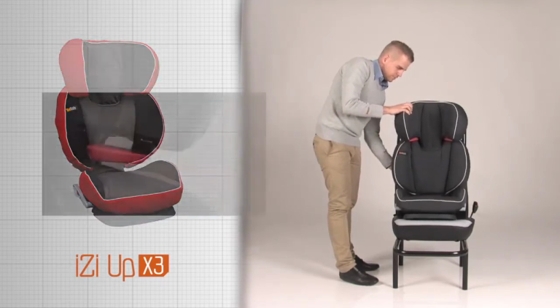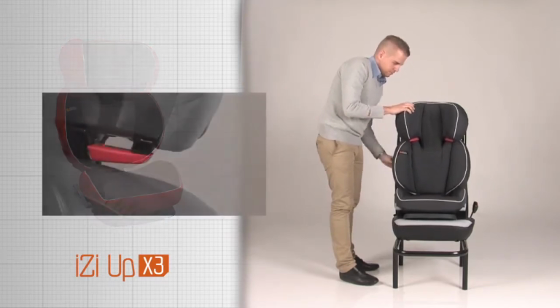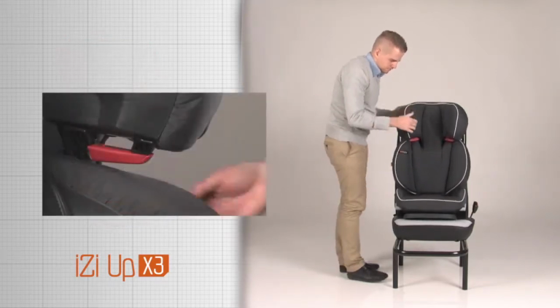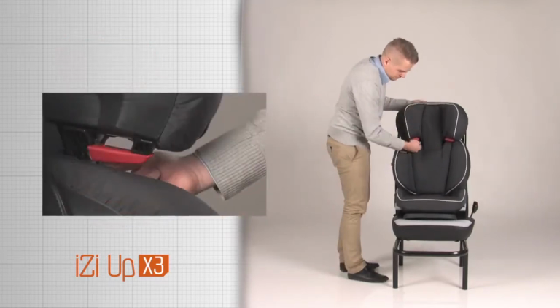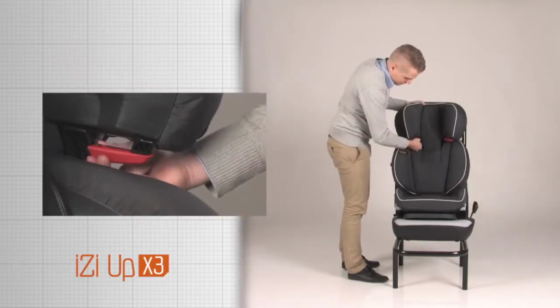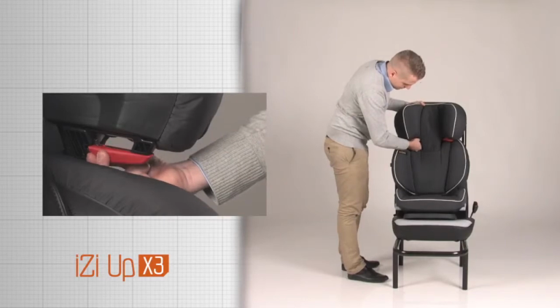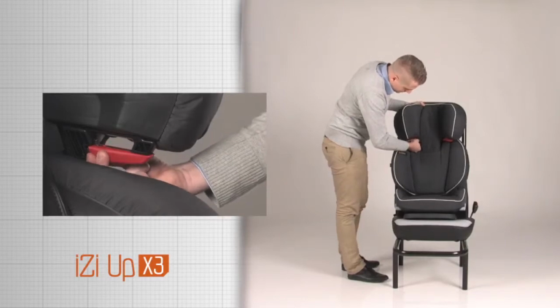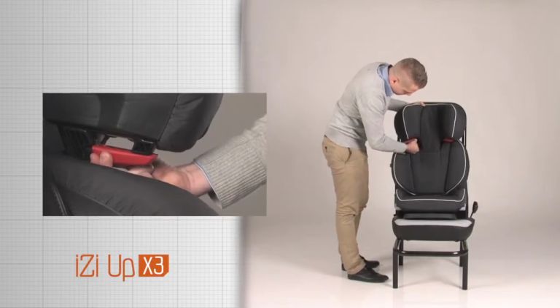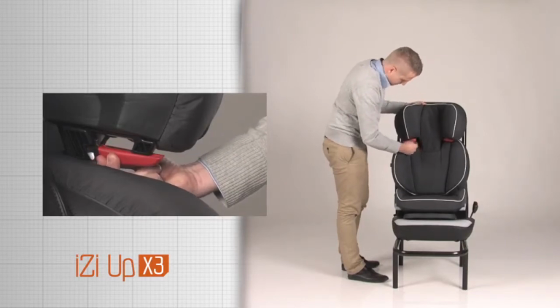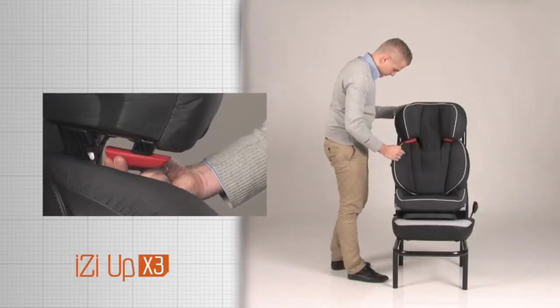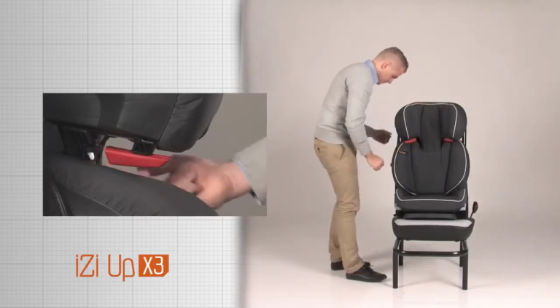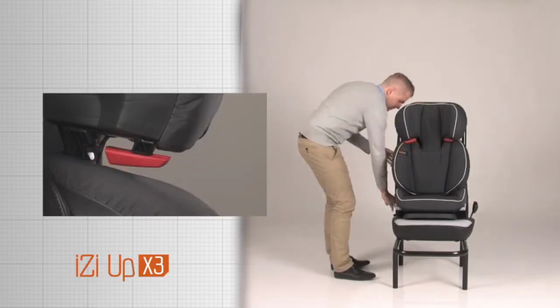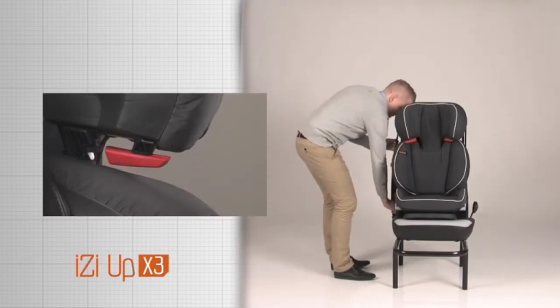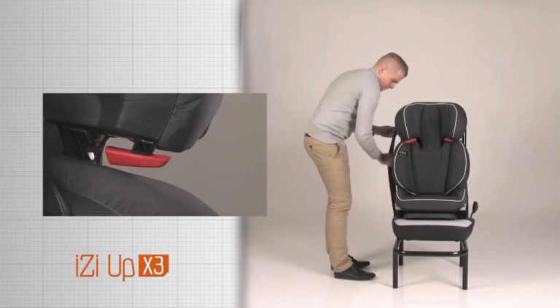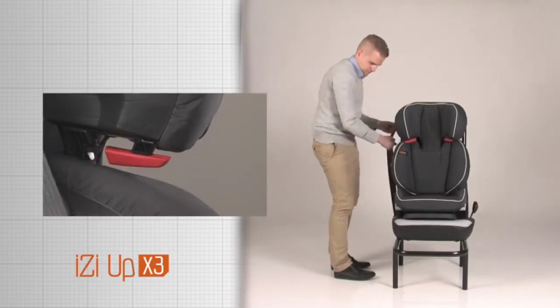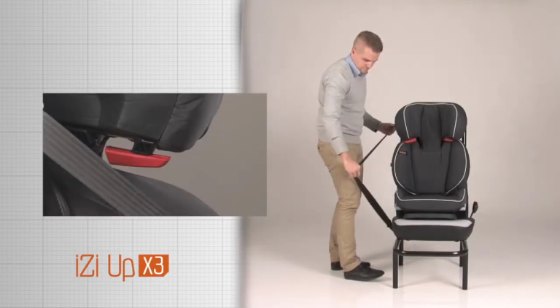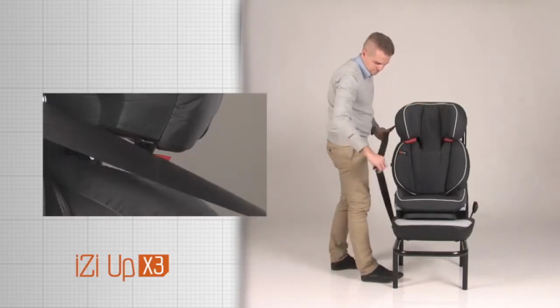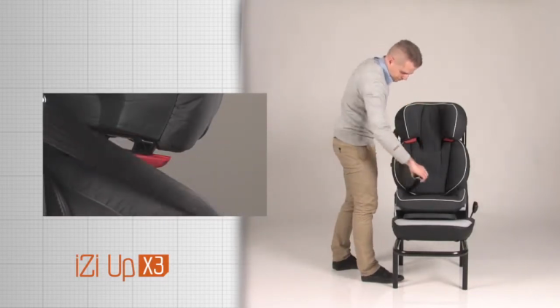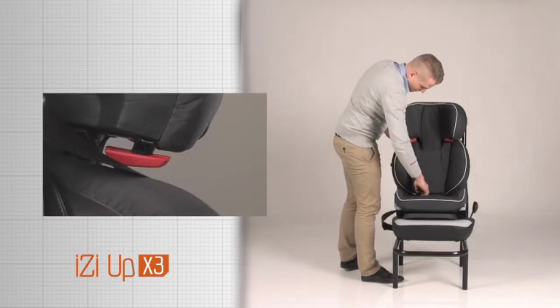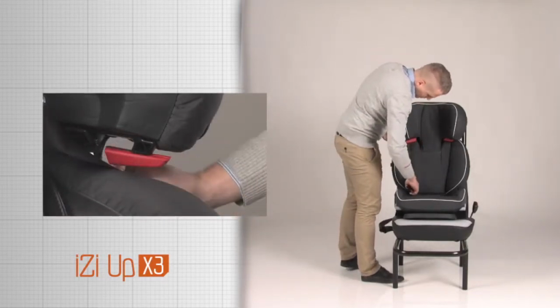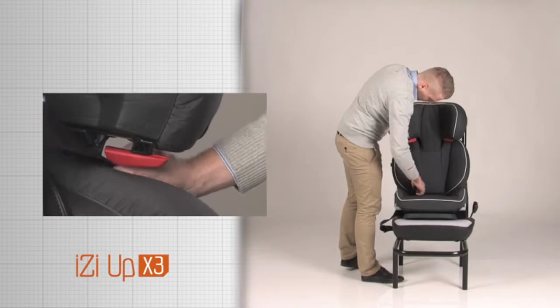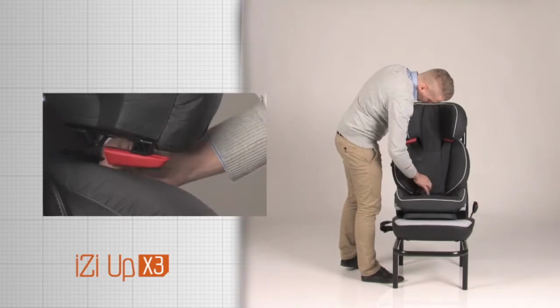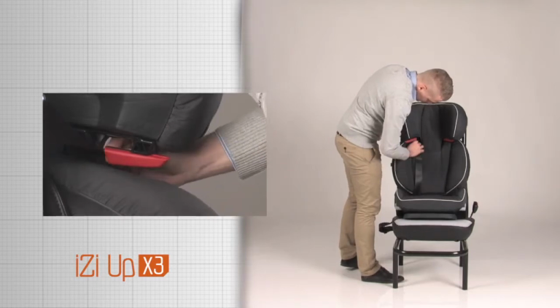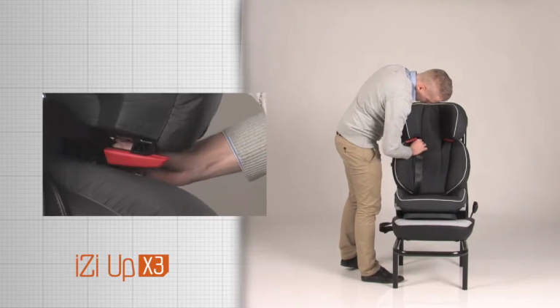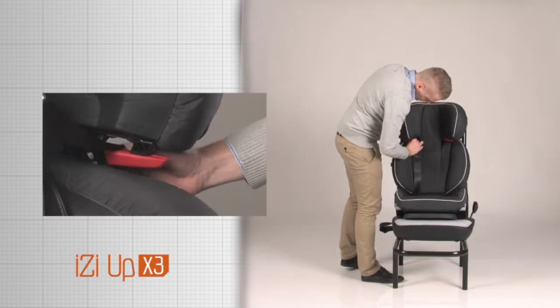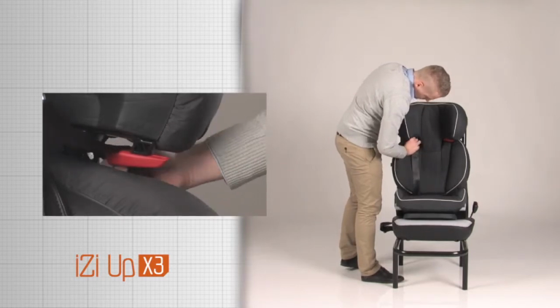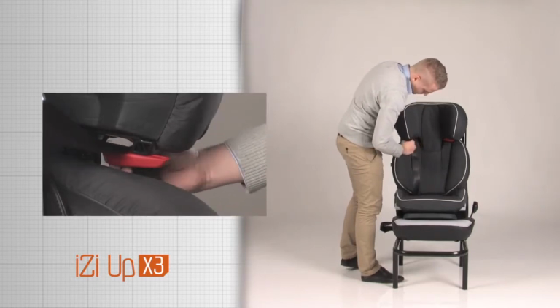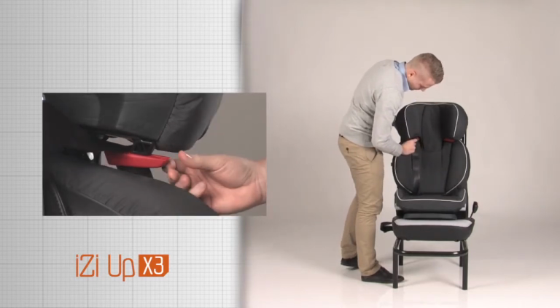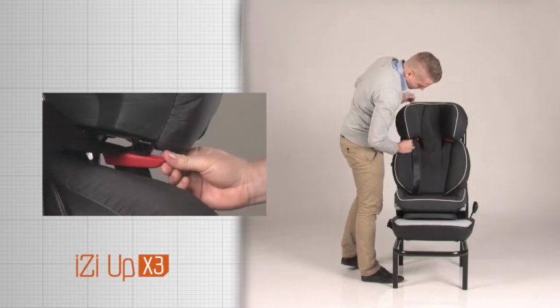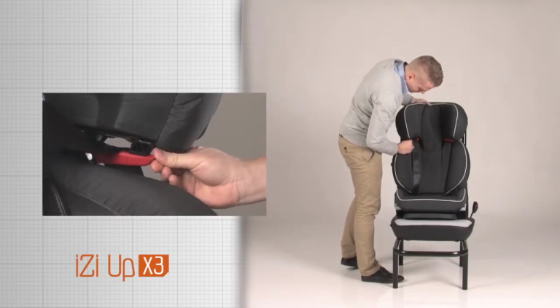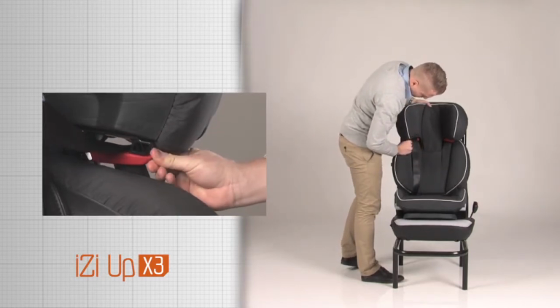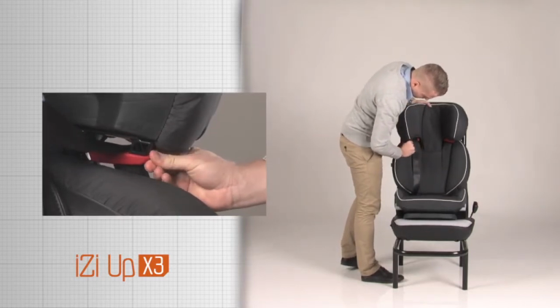Slide the lower part of the shoulder belt guide open and position the belt in the guide. Make sure the belt is not twisted and close the guide again.